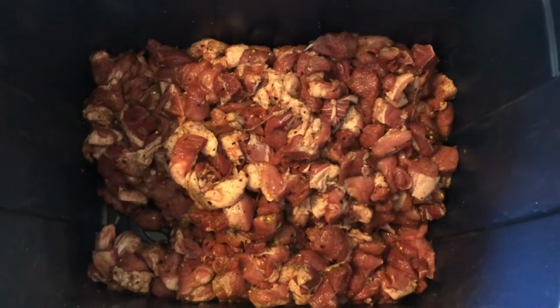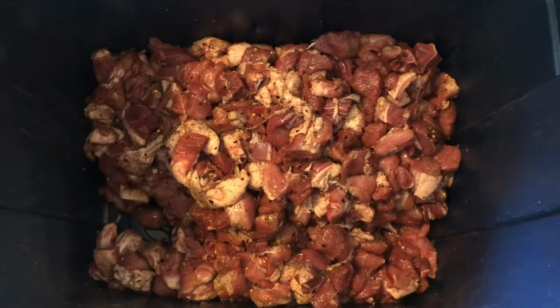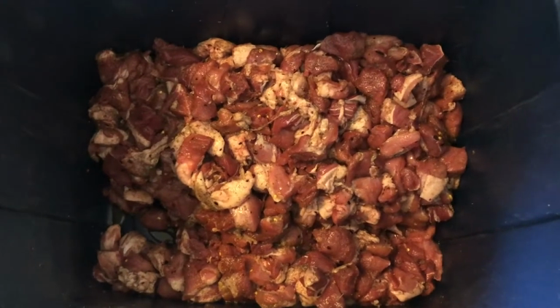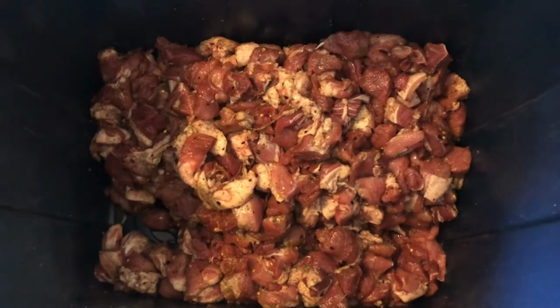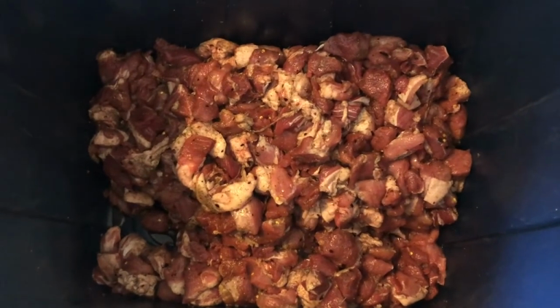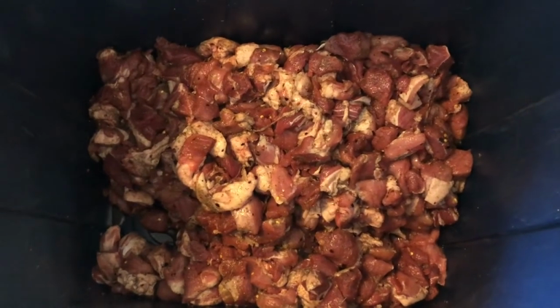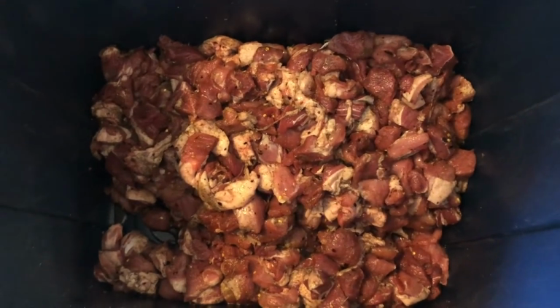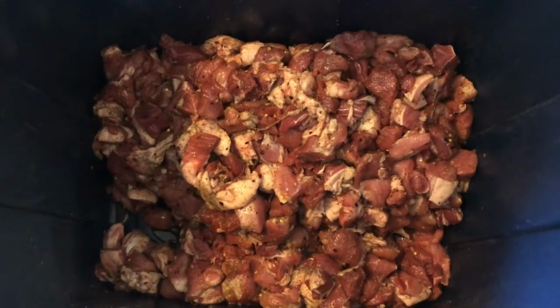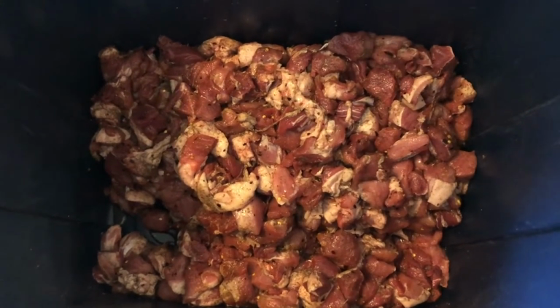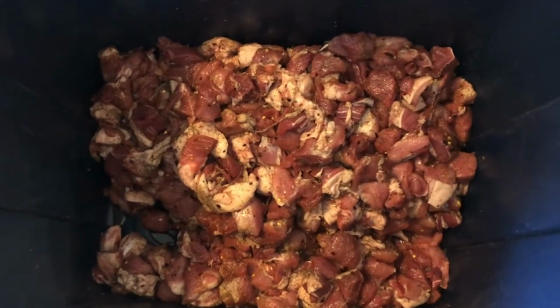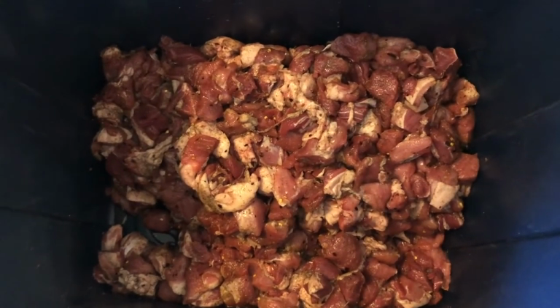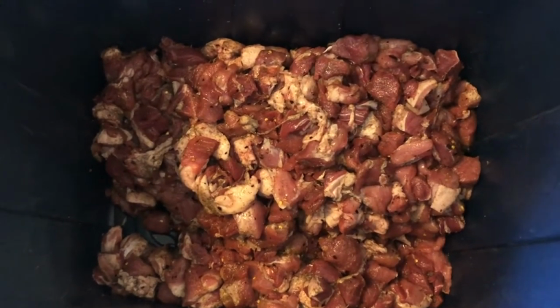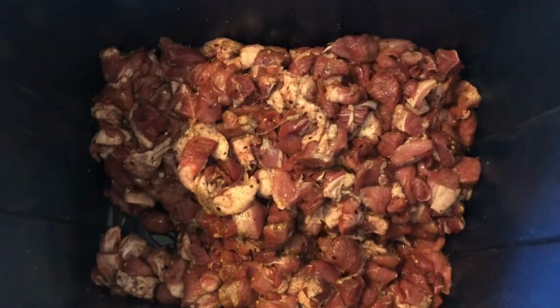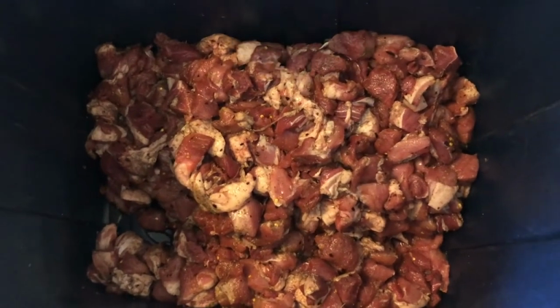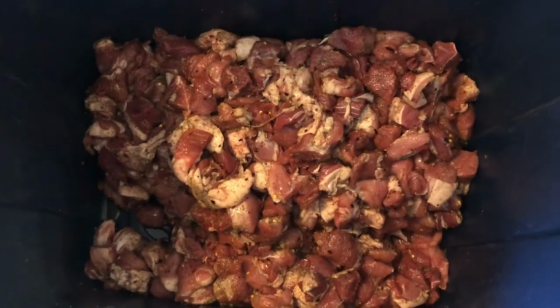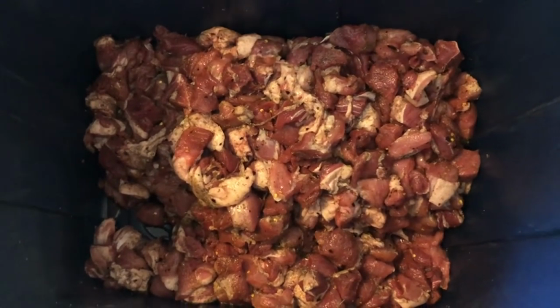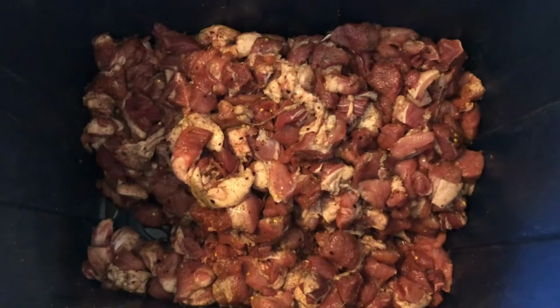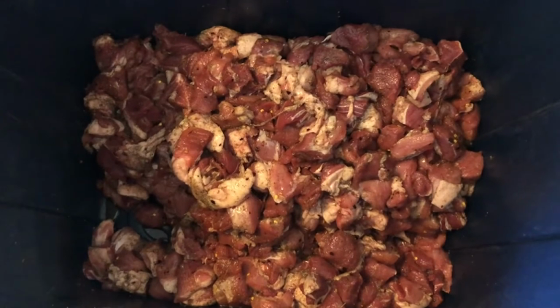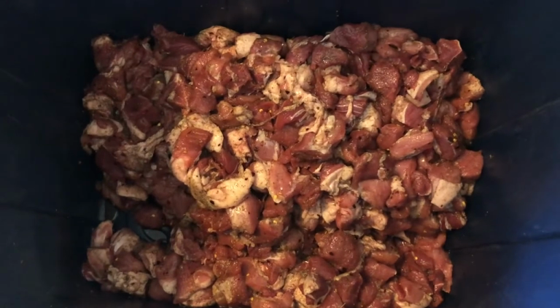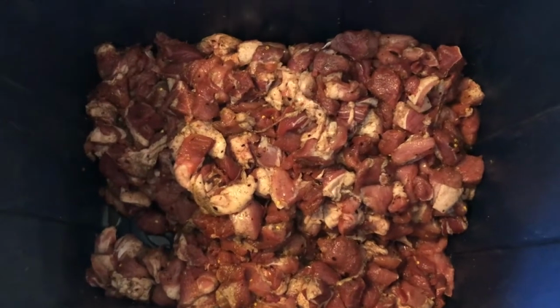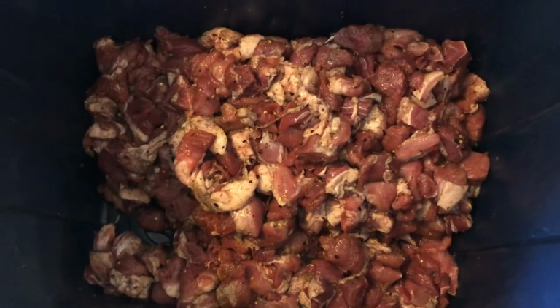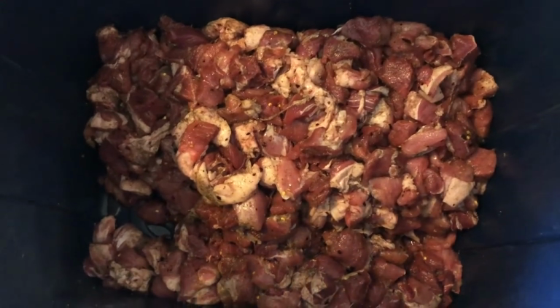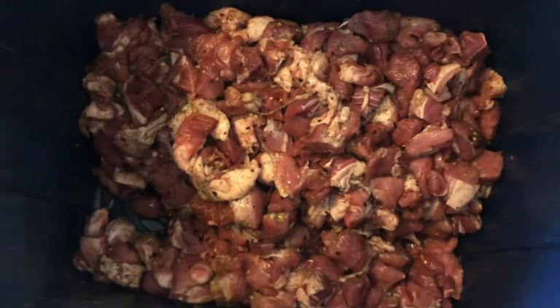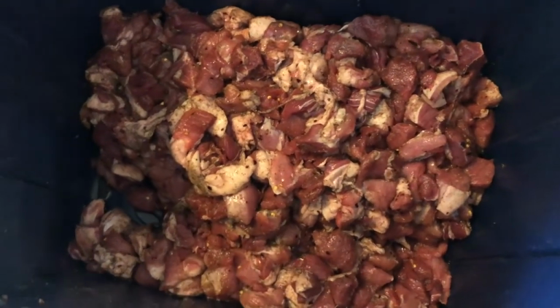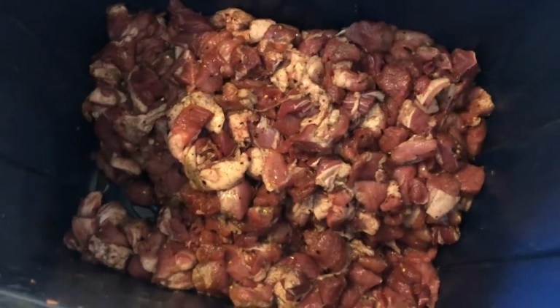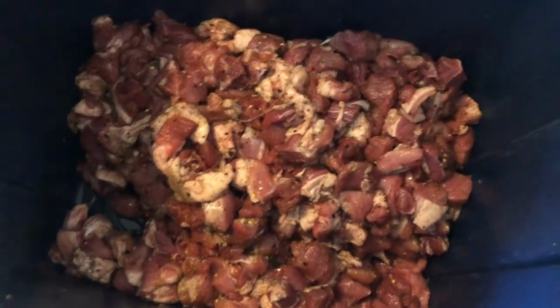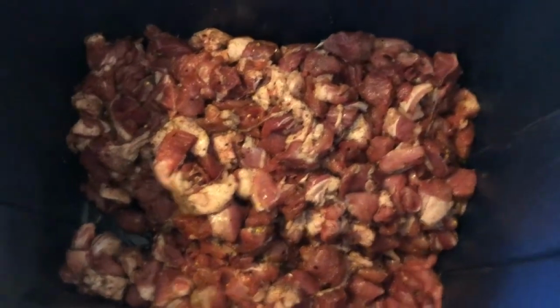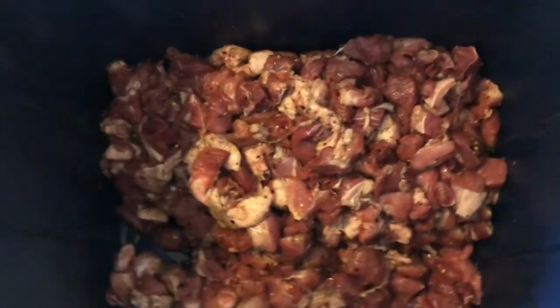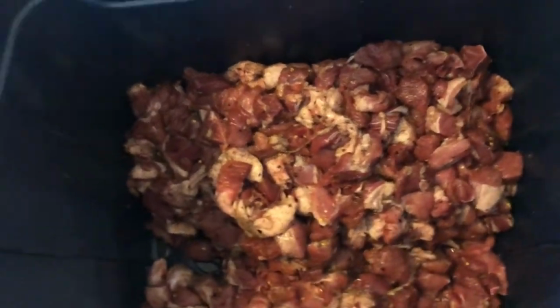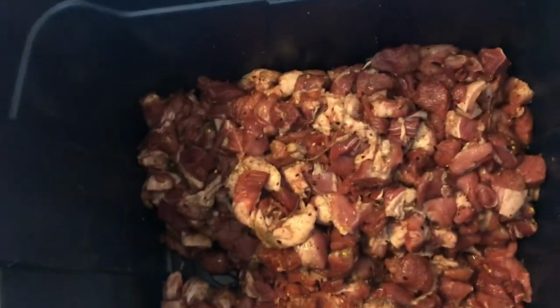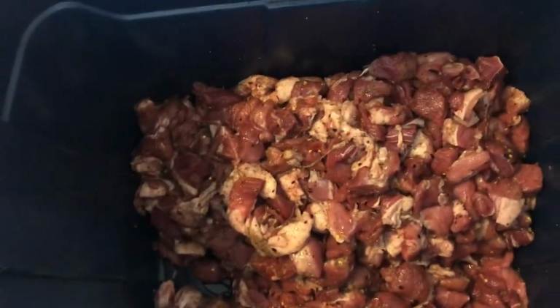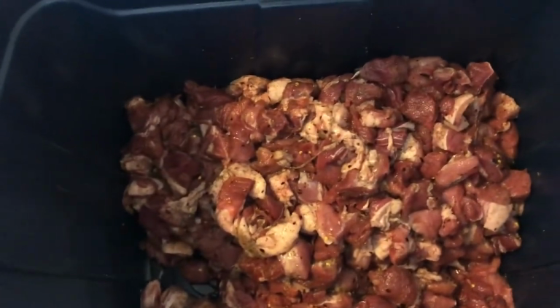We're getting ready to make some breakfast sausage here. We just butchered a pig this week and these are the chunks of pork we cut out to use for it — there's pork and fat in there.